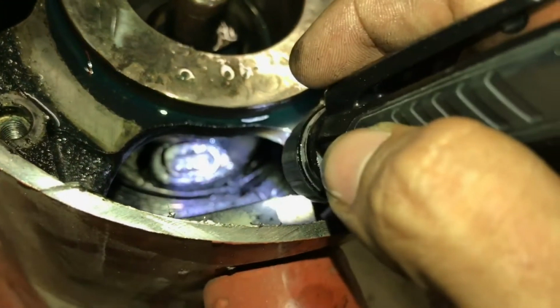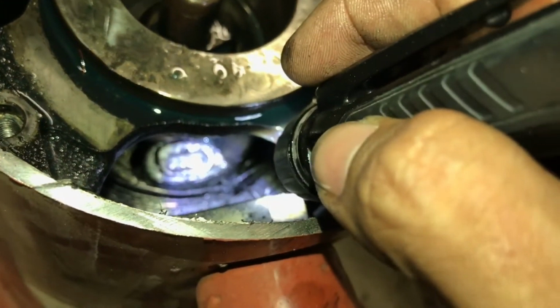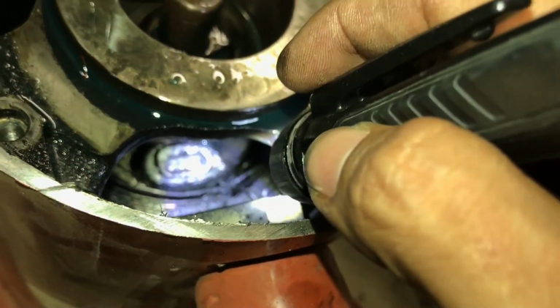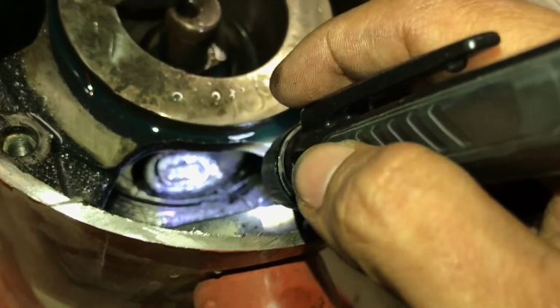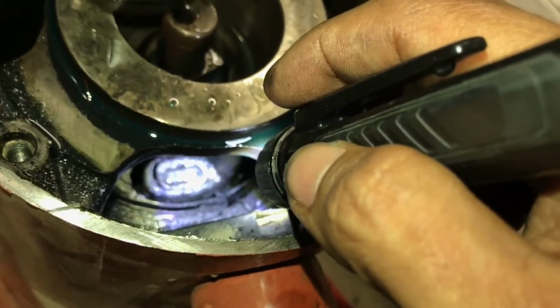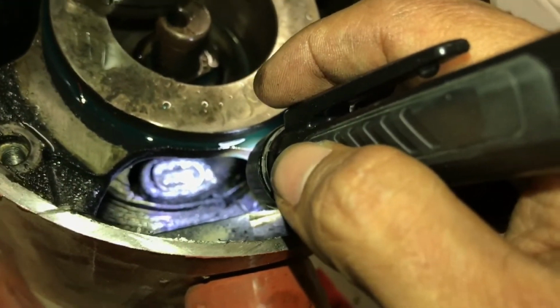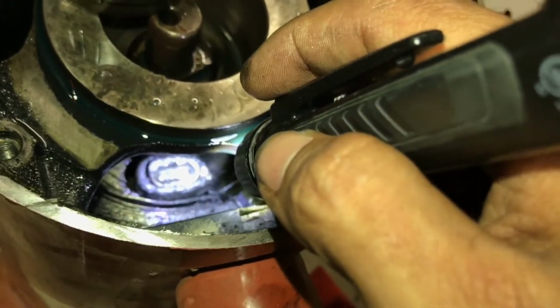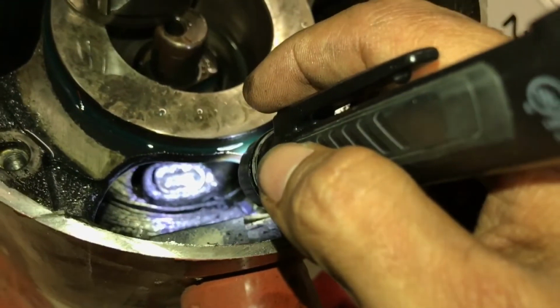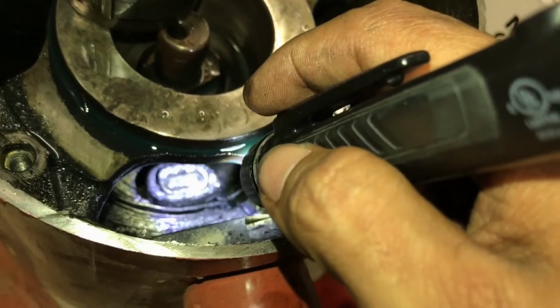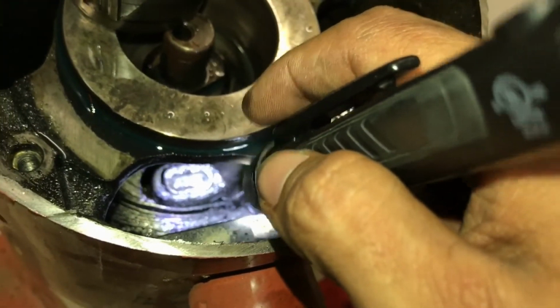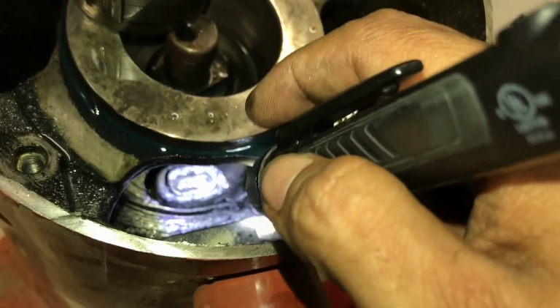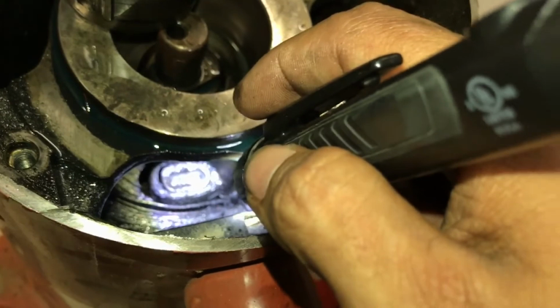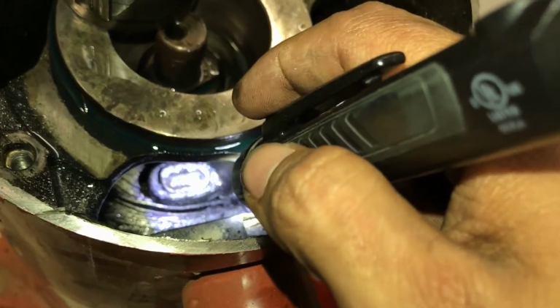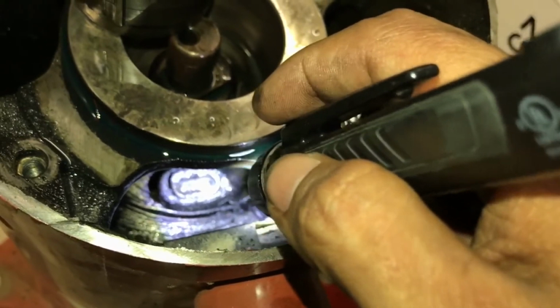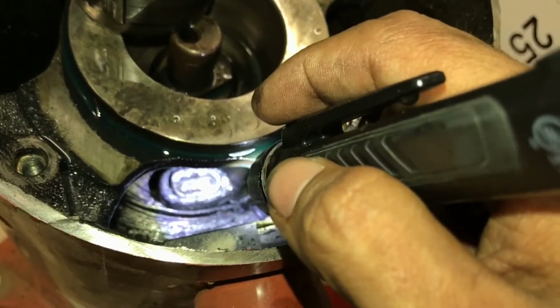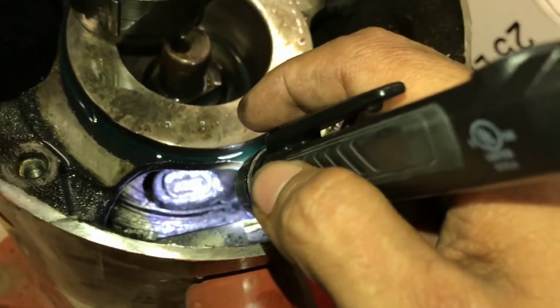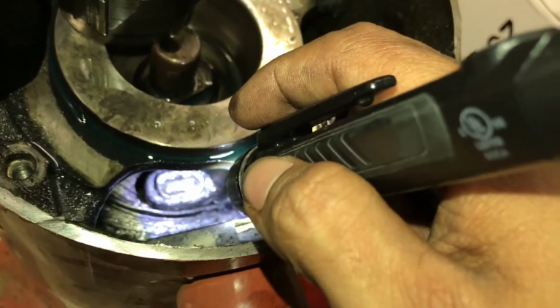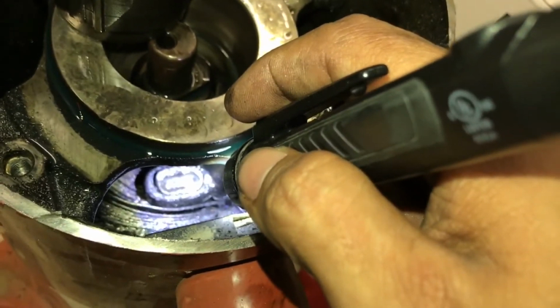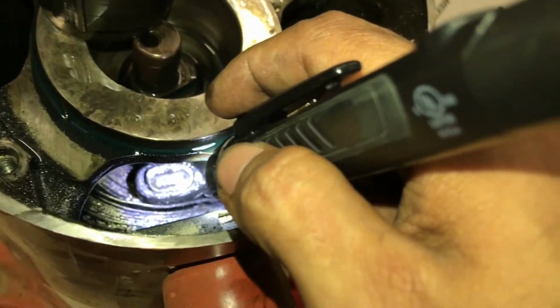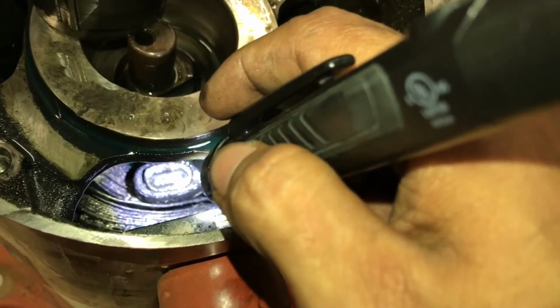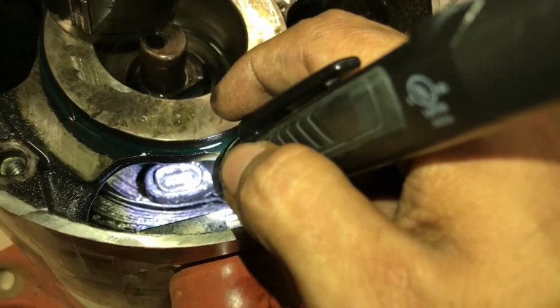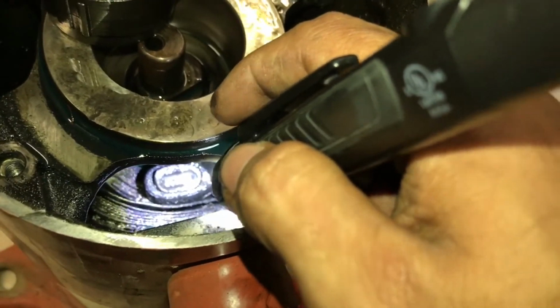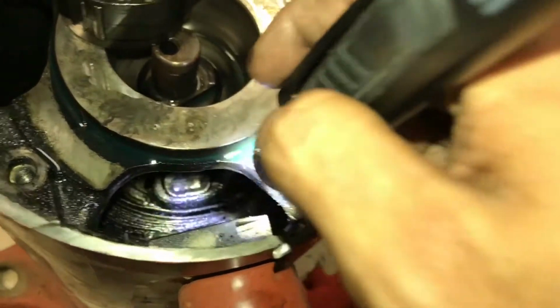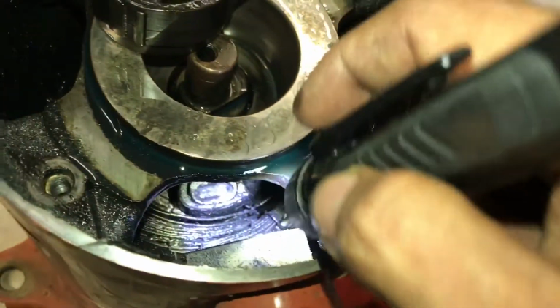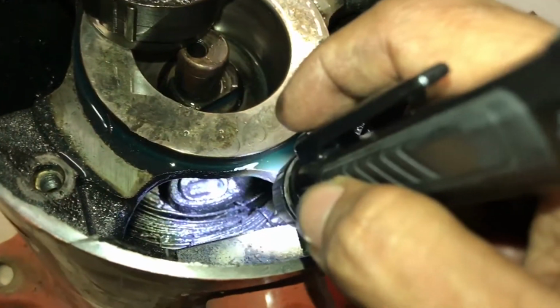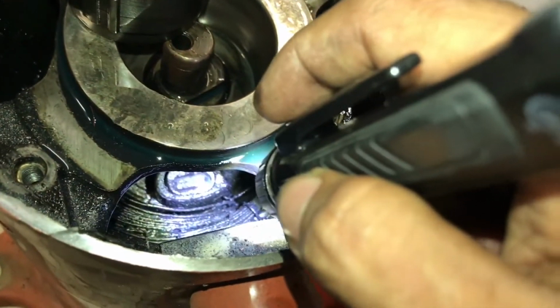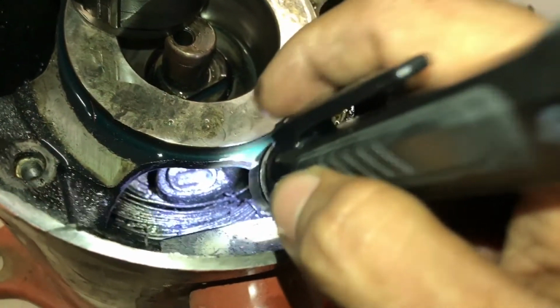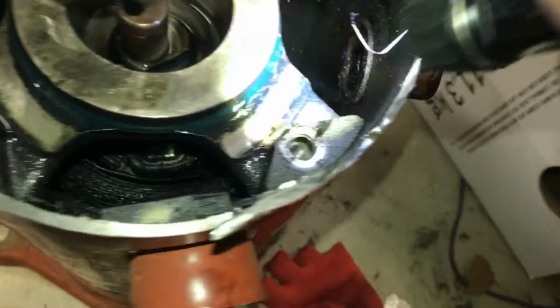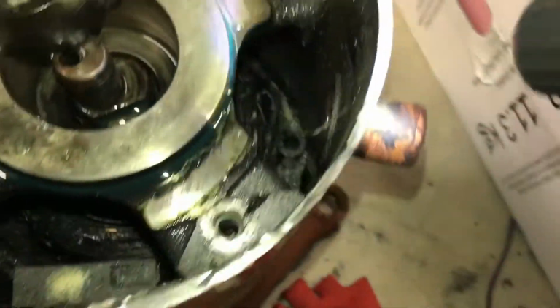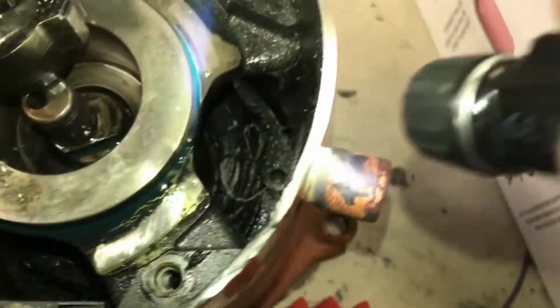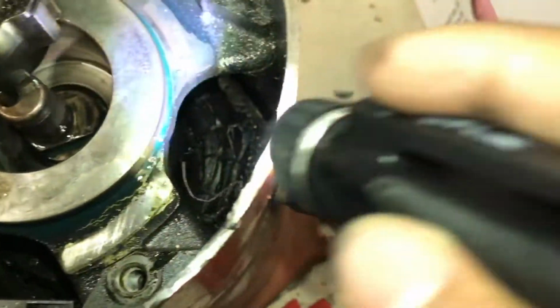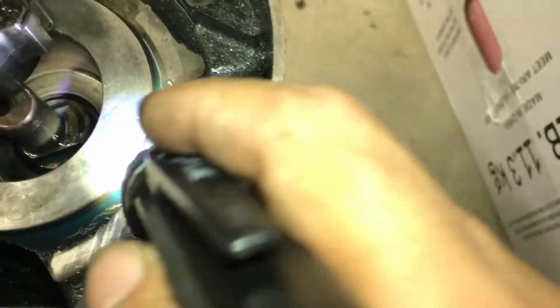From the looks of it, it grounded out on the rotor.